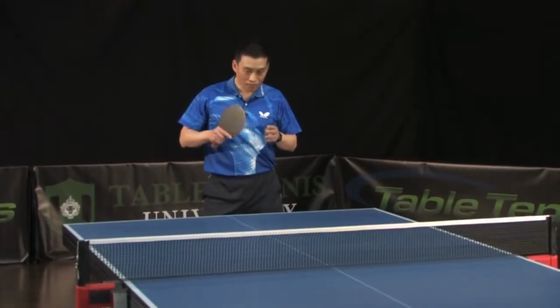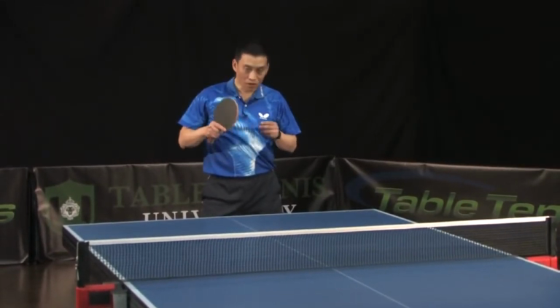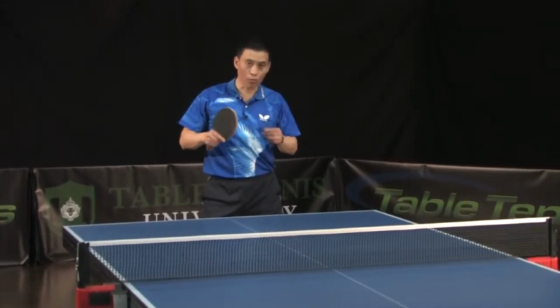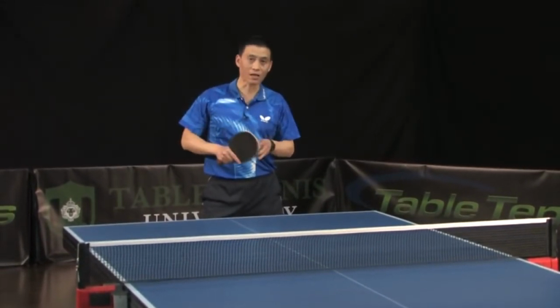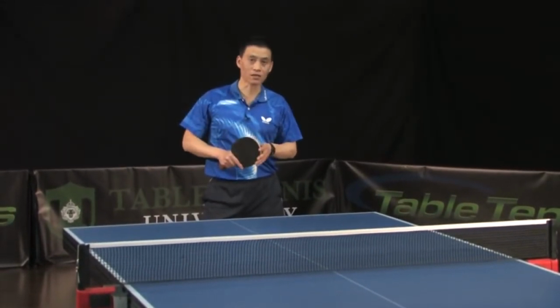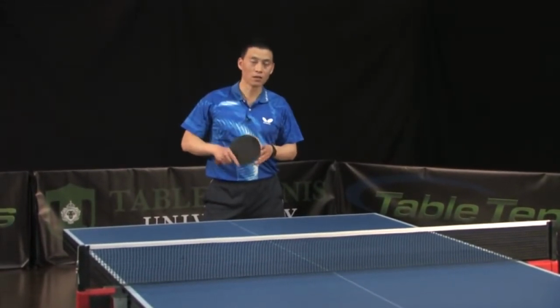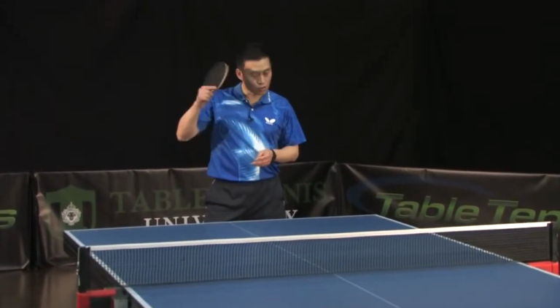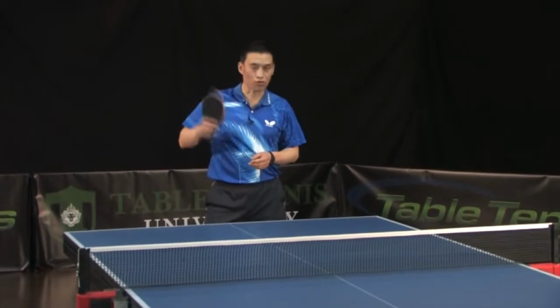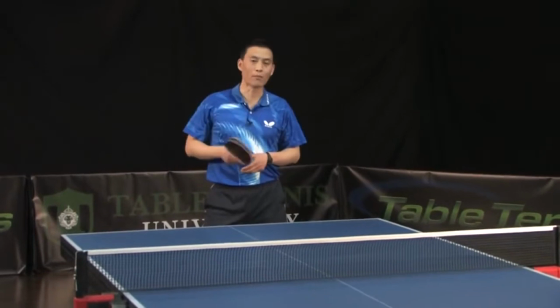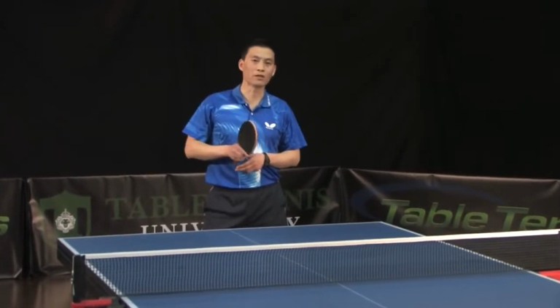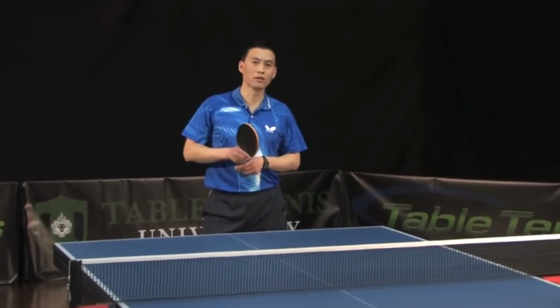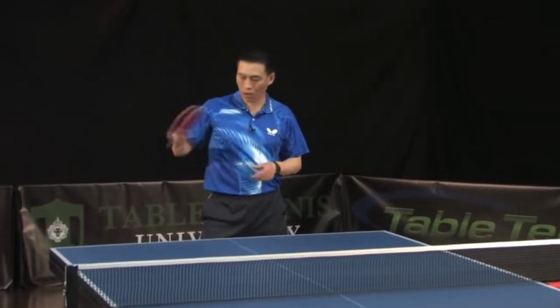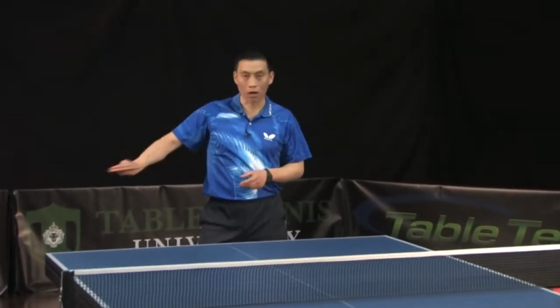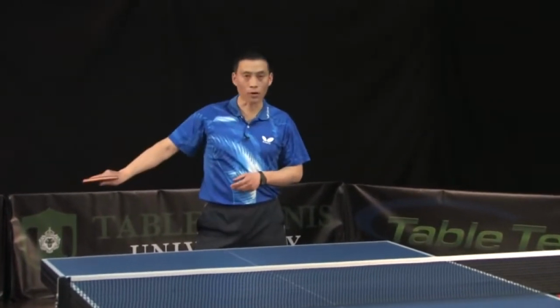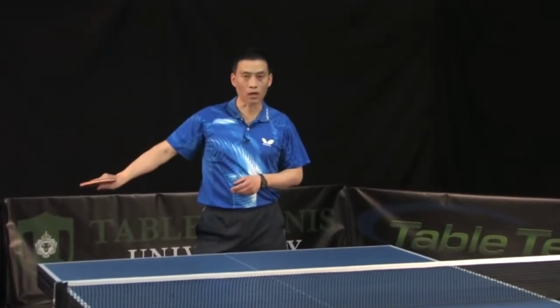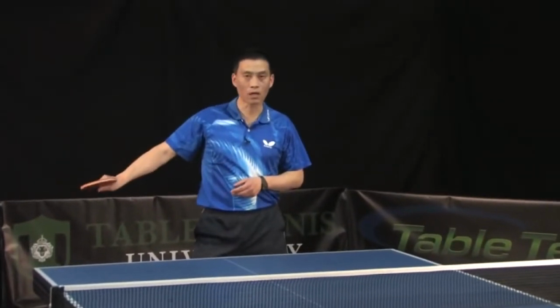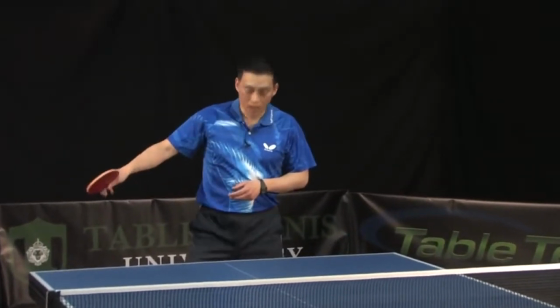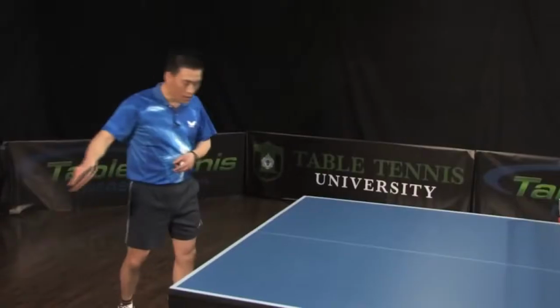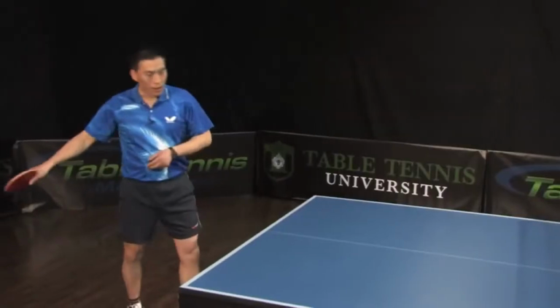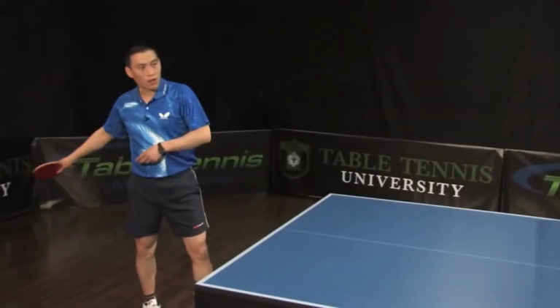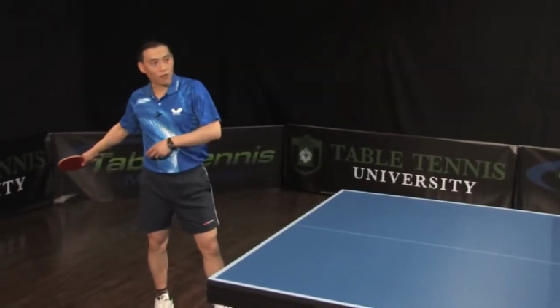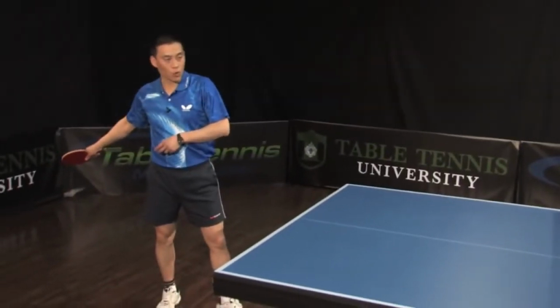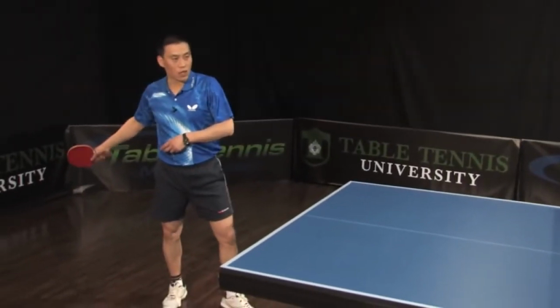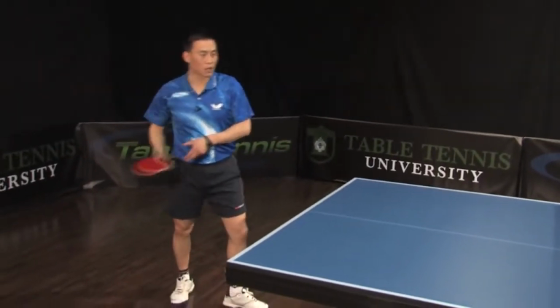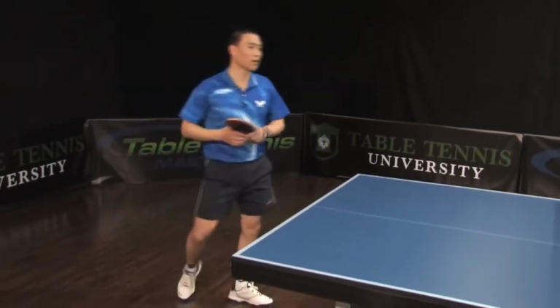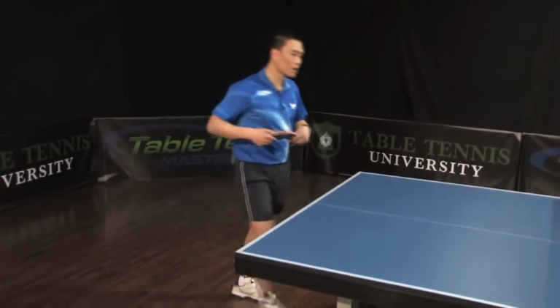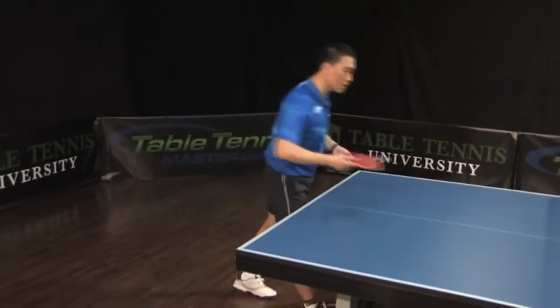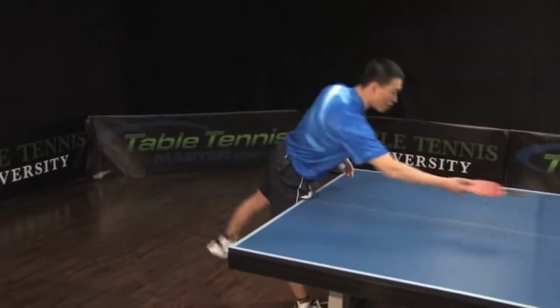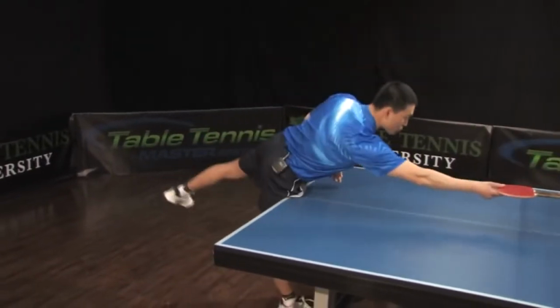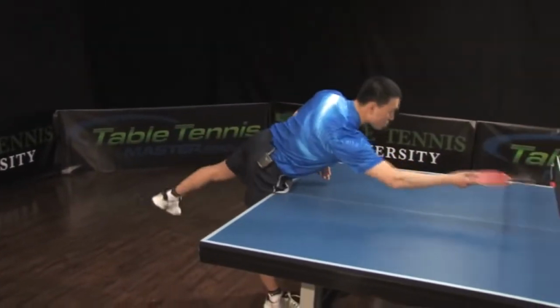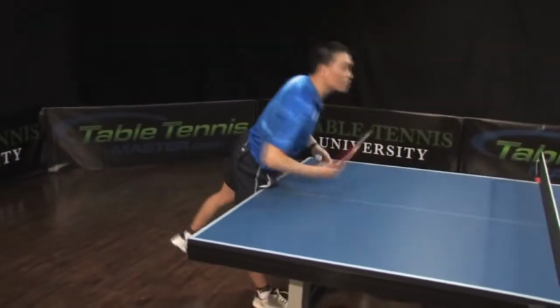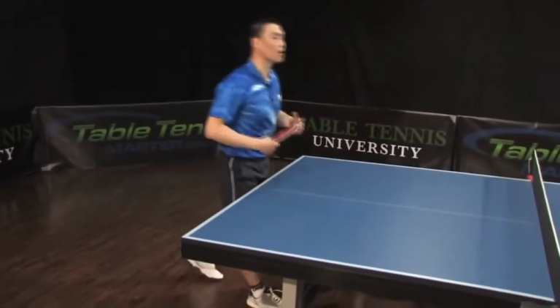So when you practice, try to remember it. Lower your body. Not full swing. Aim to here.